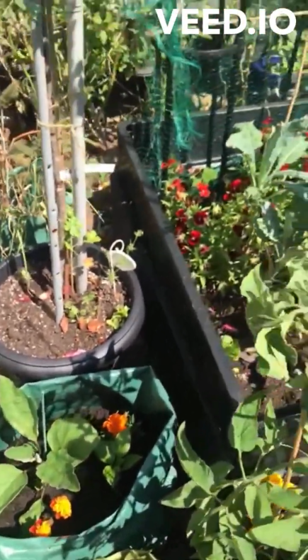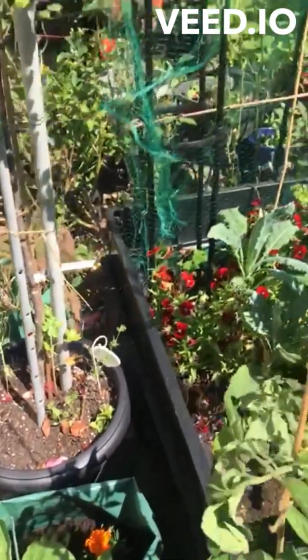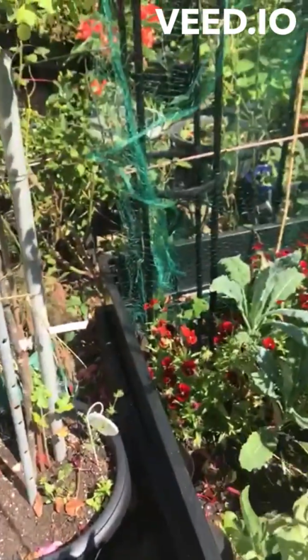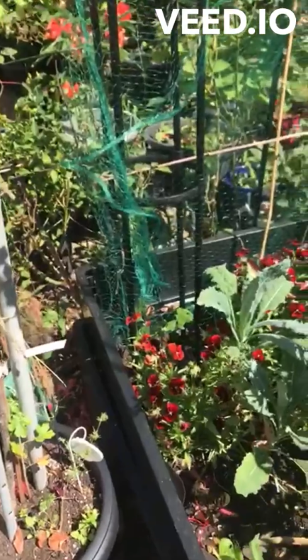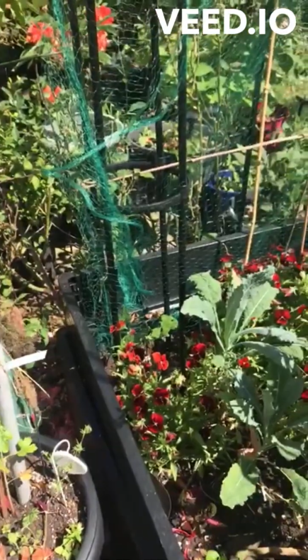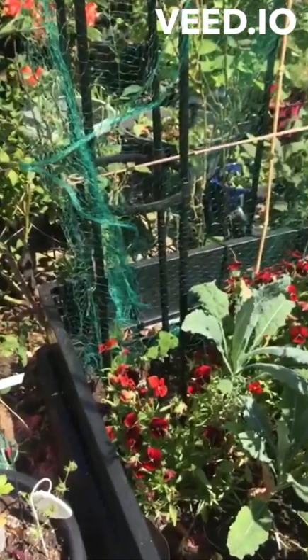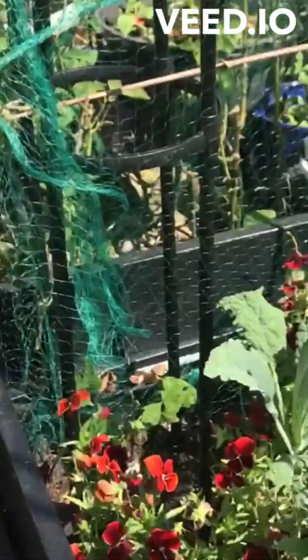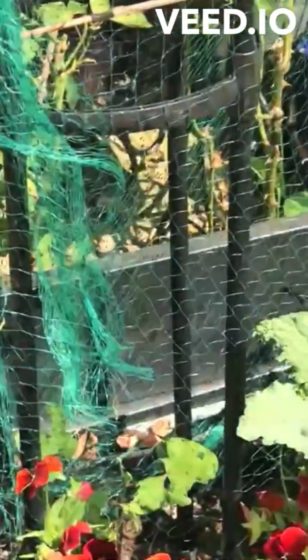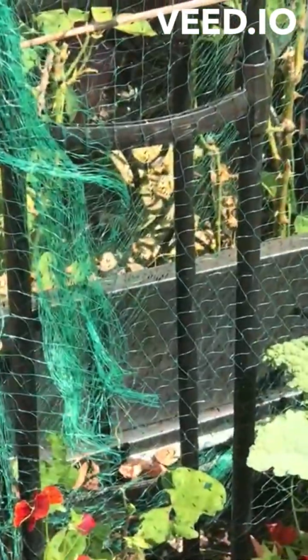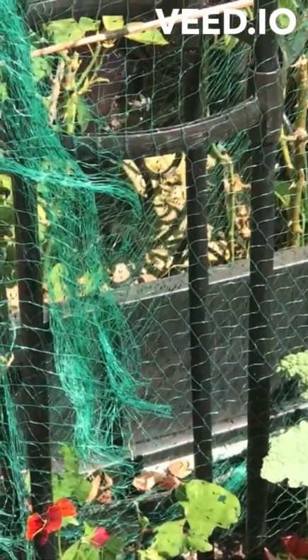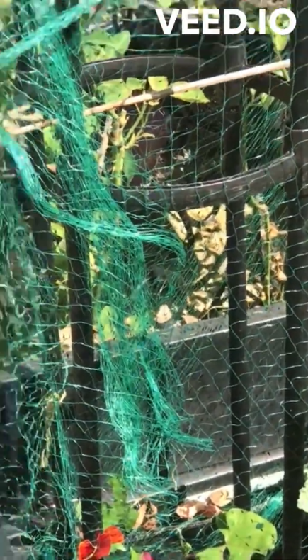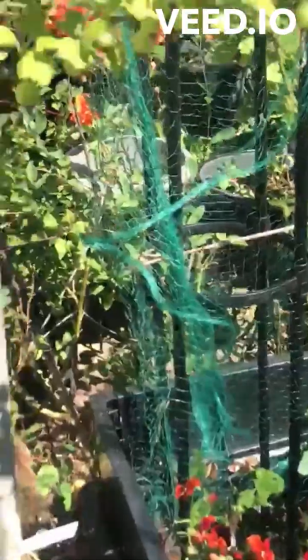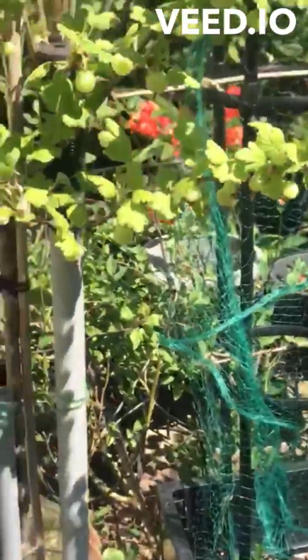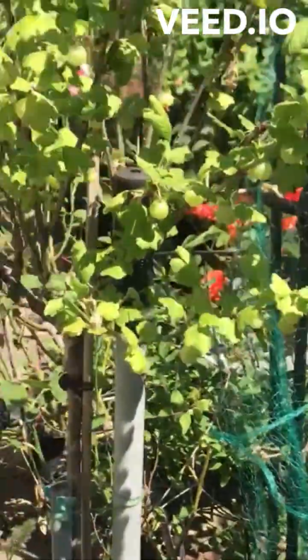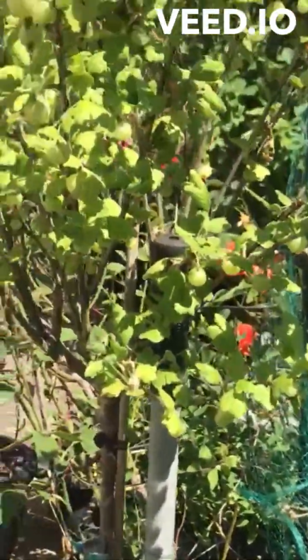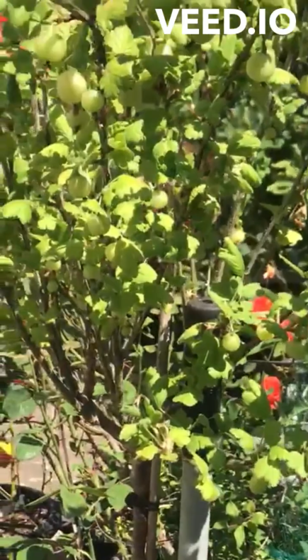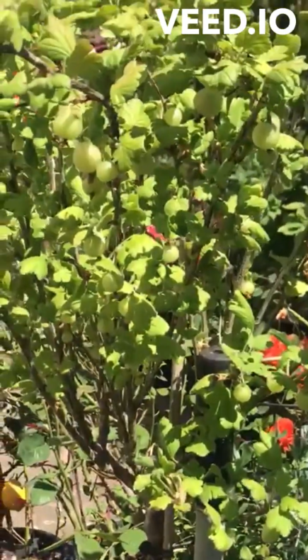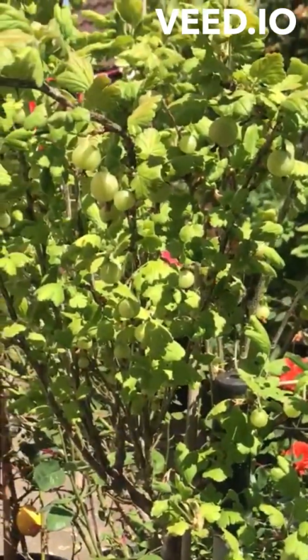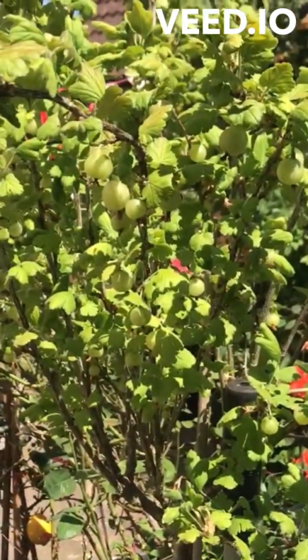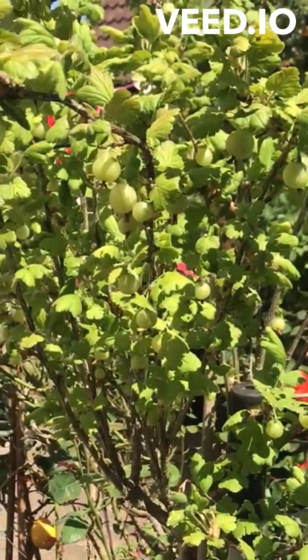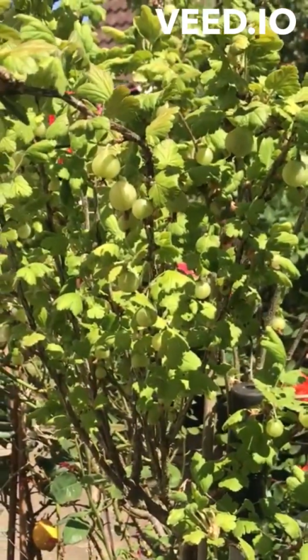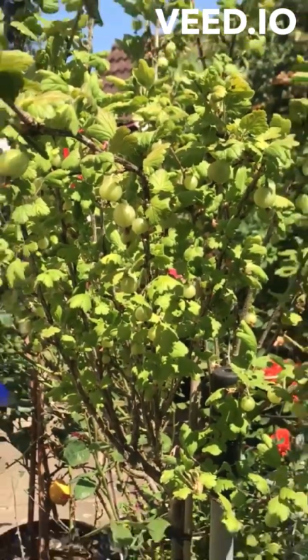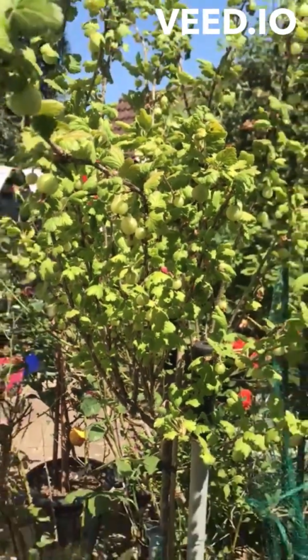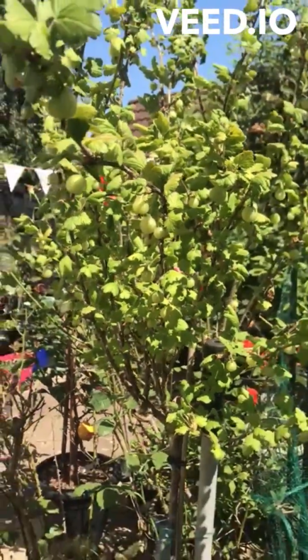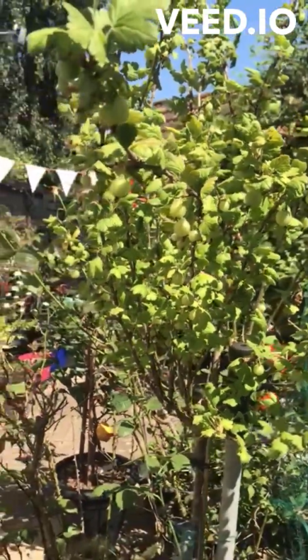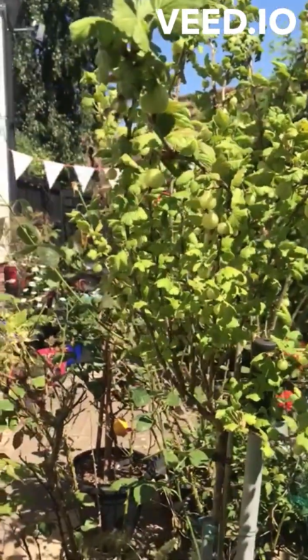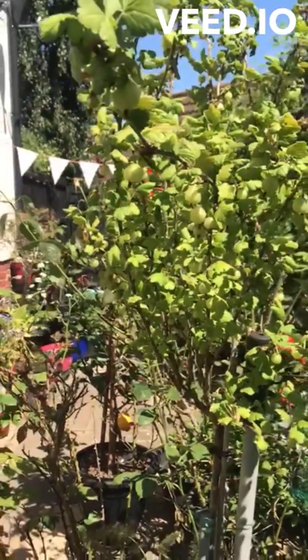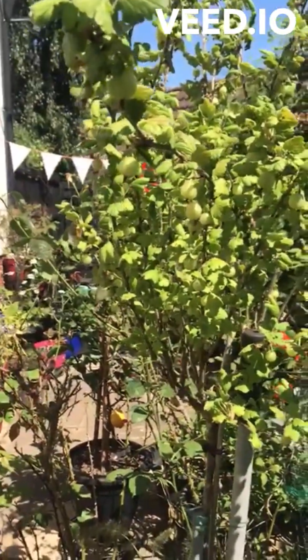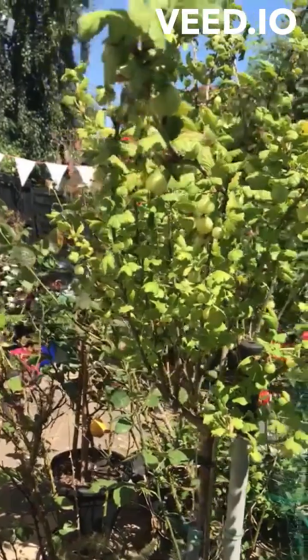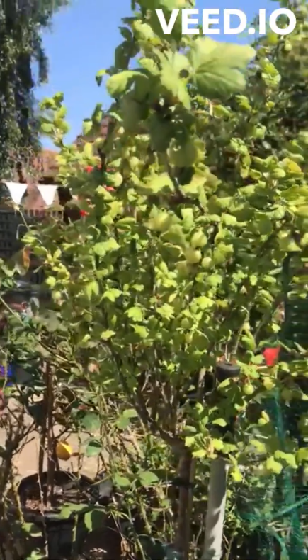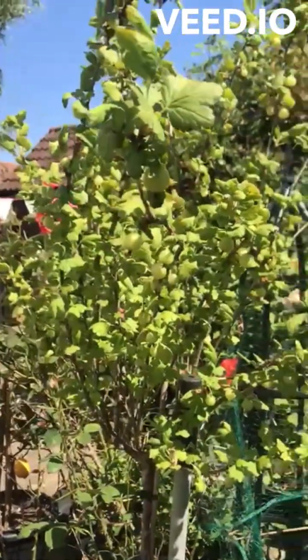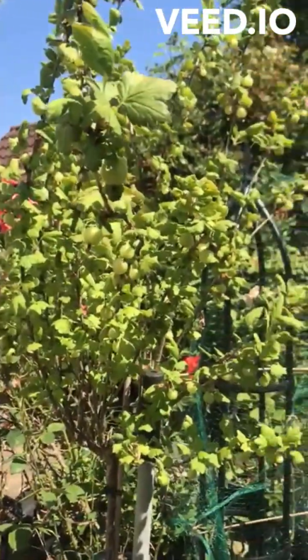My beans are coming out now. And my gooseberry tree is loaded with fruit, so that's going to need harvesting soon.